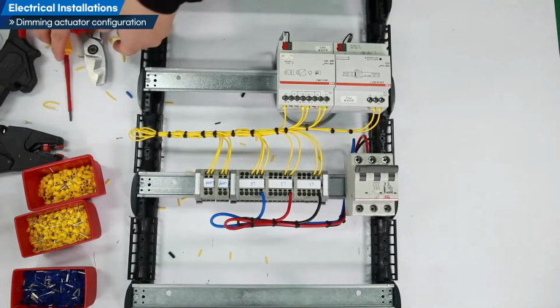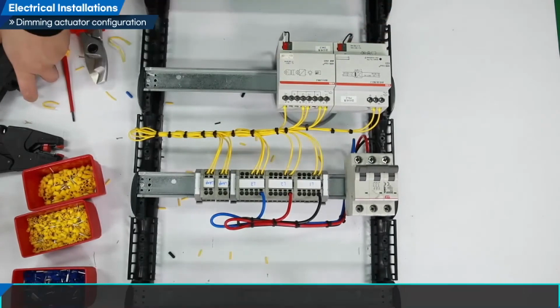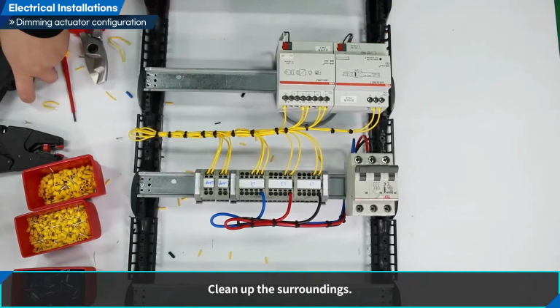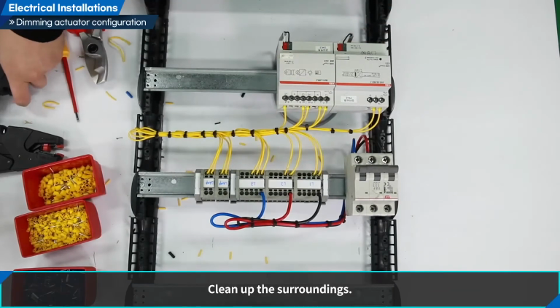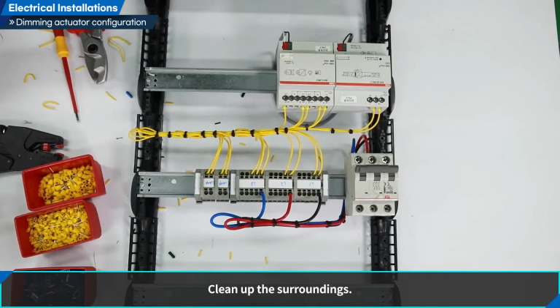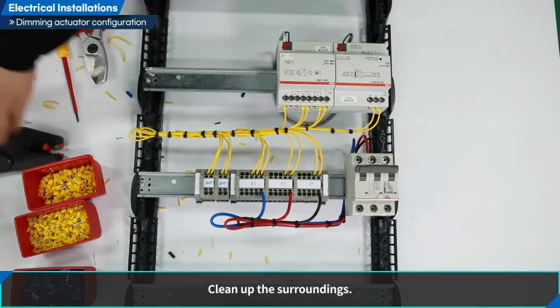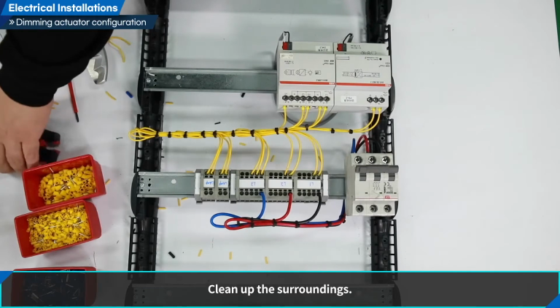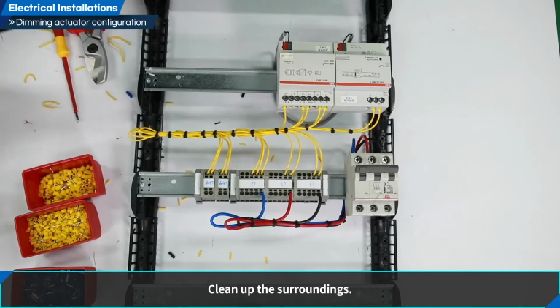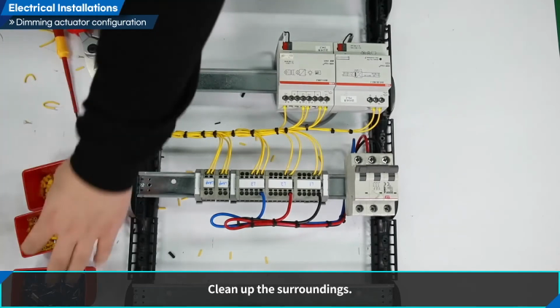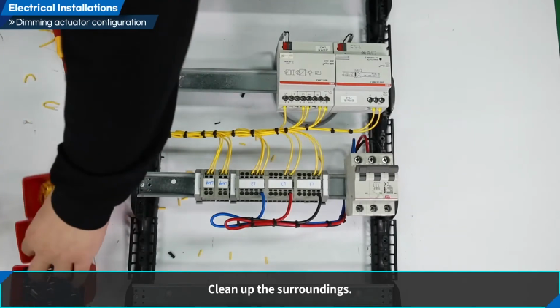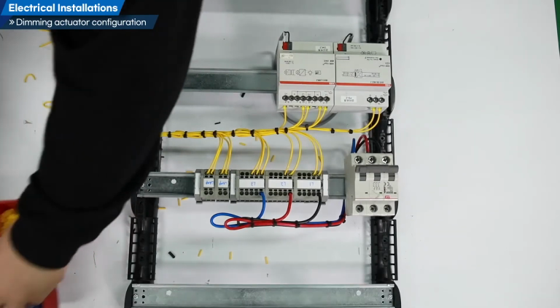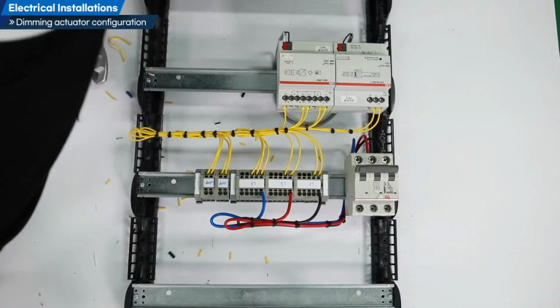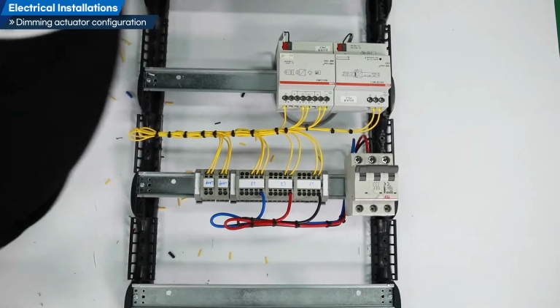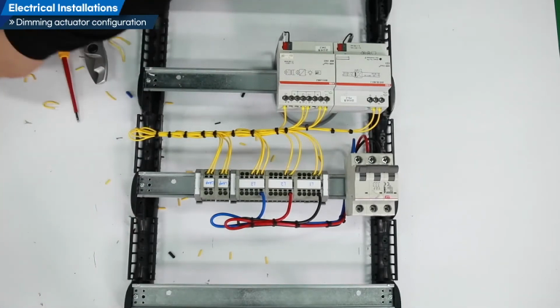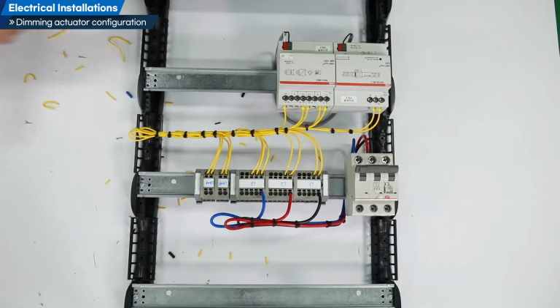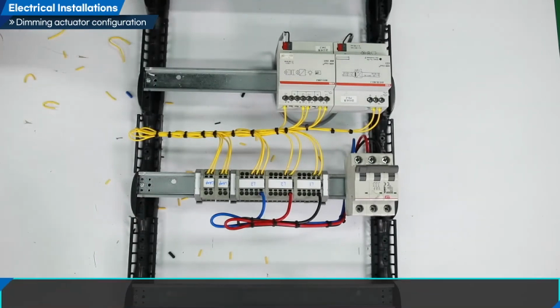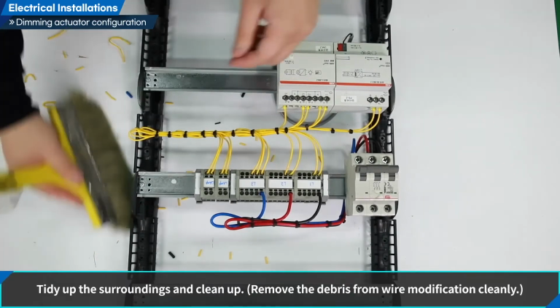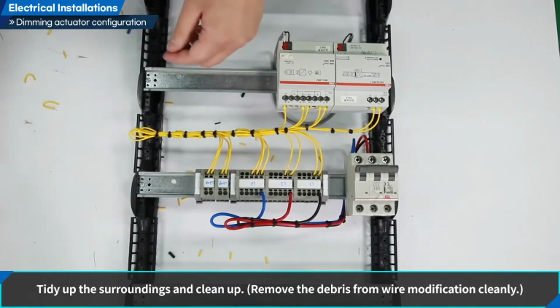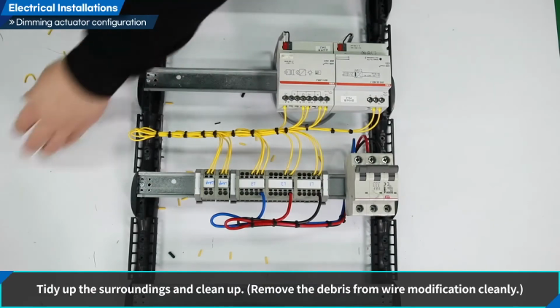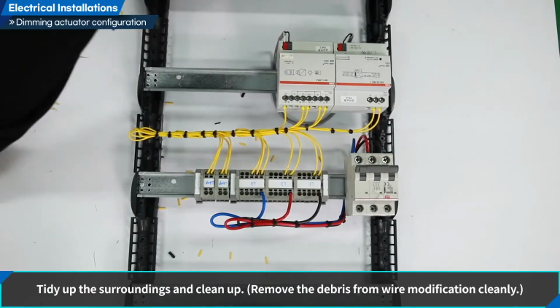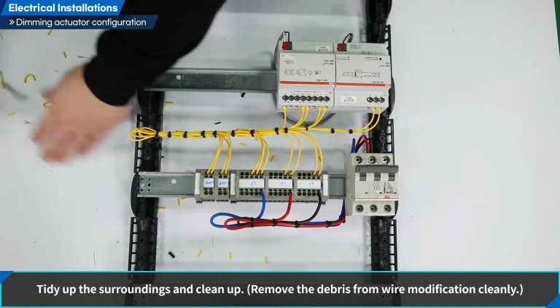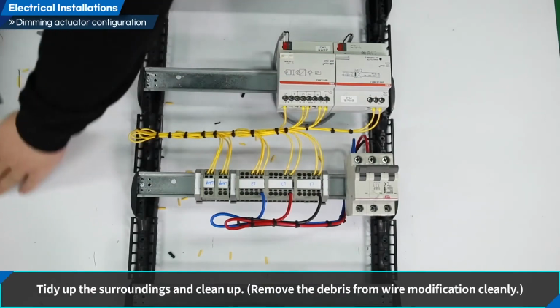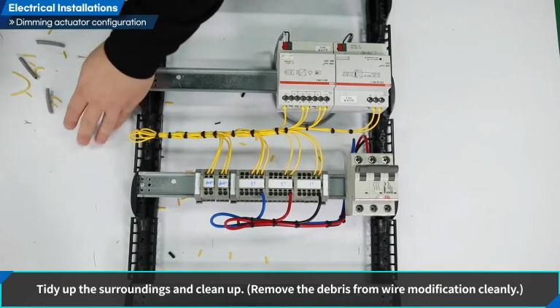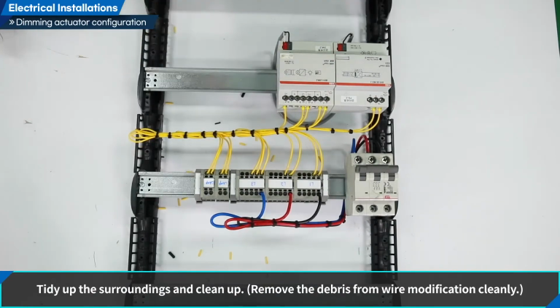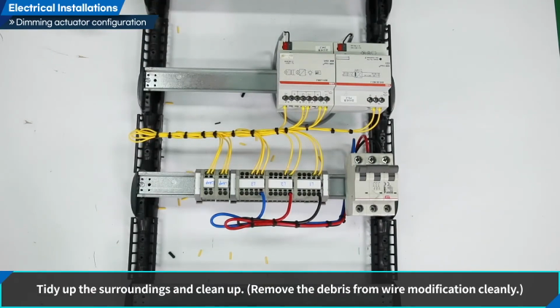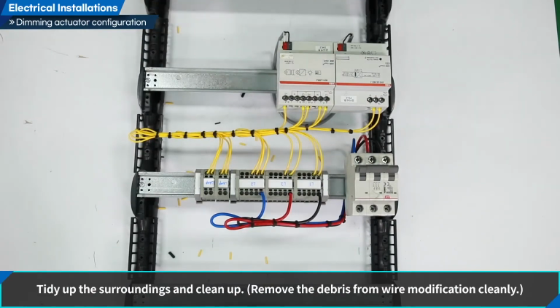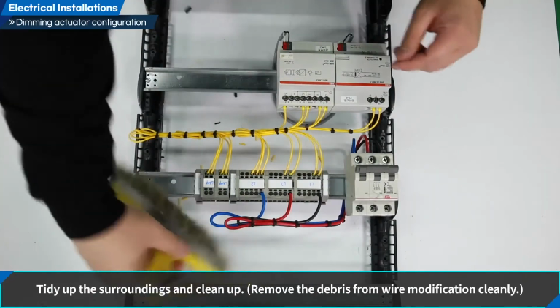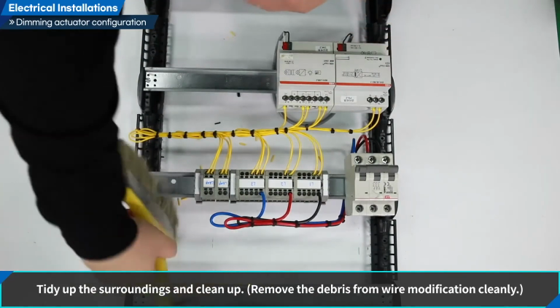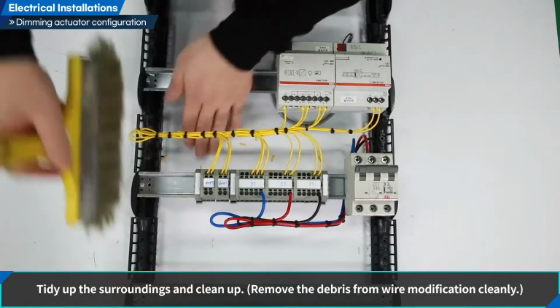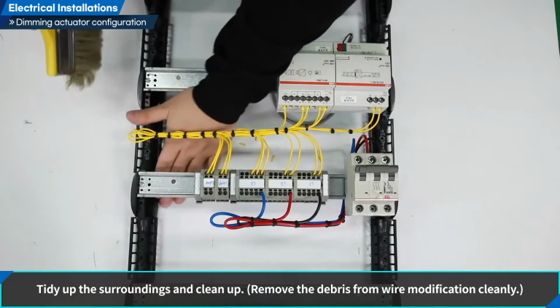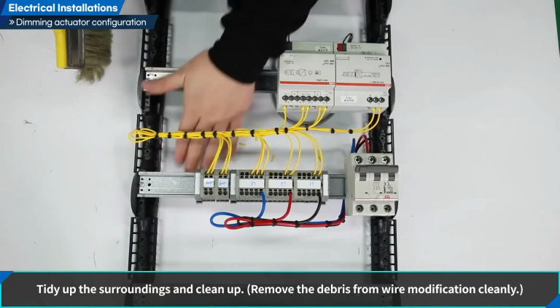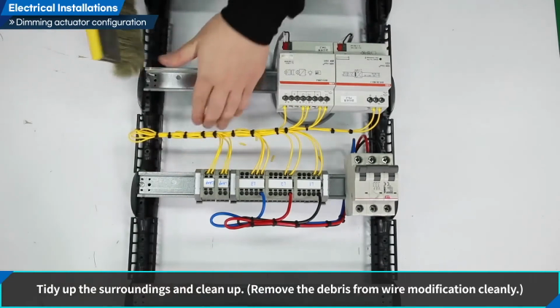Clean up the surroundings. Tidy up the surroundings and clean up. Remove the debris from wire modification cleanly.